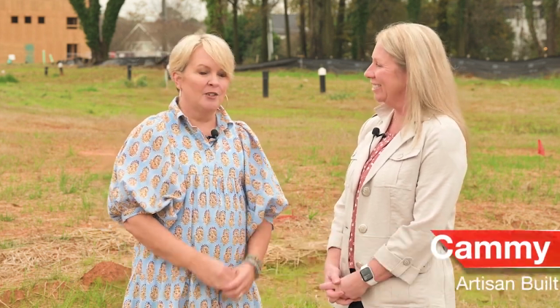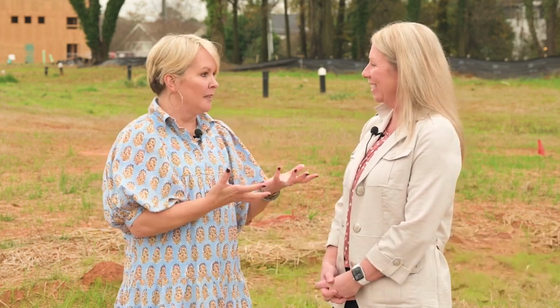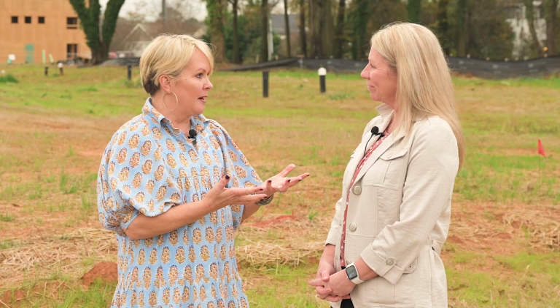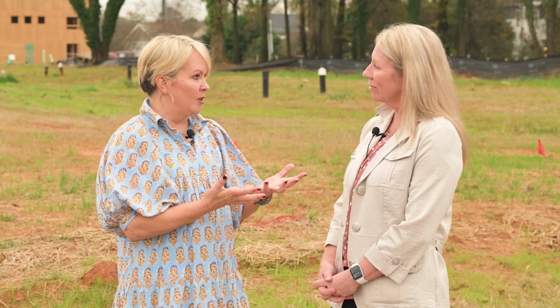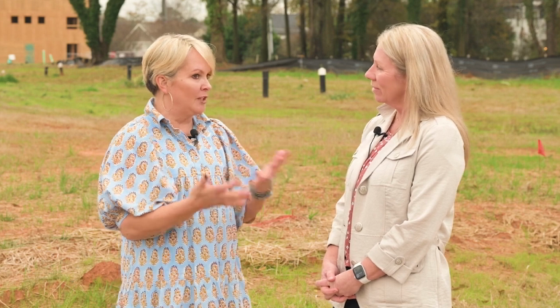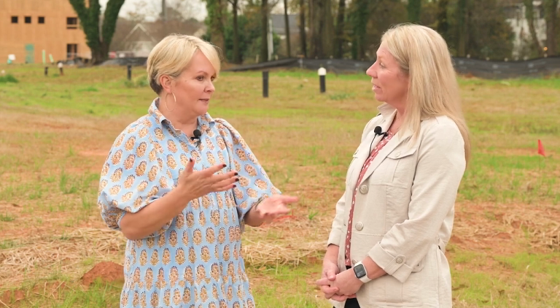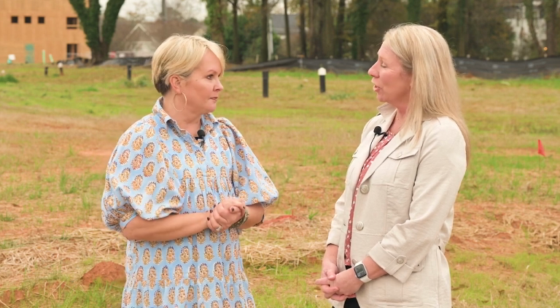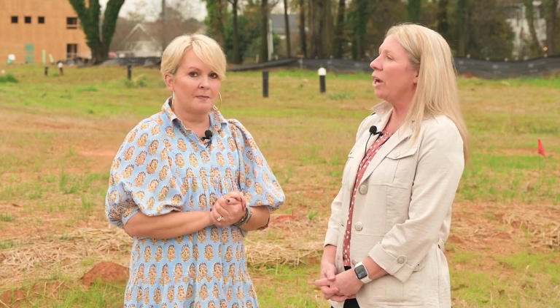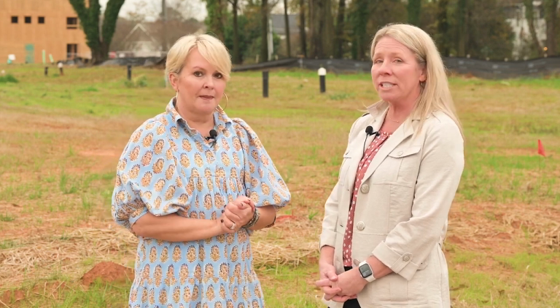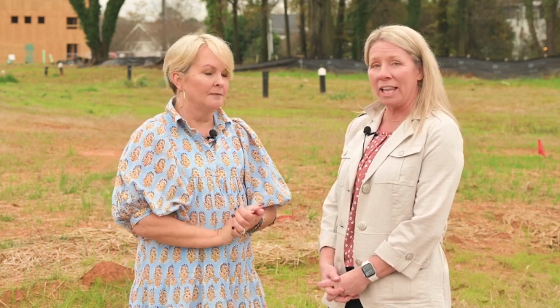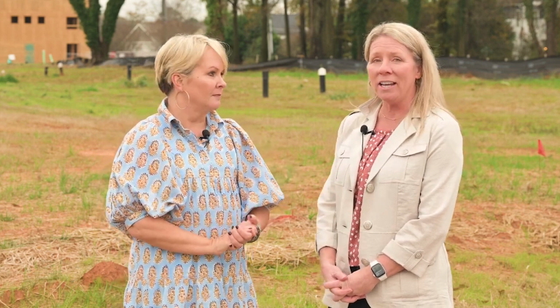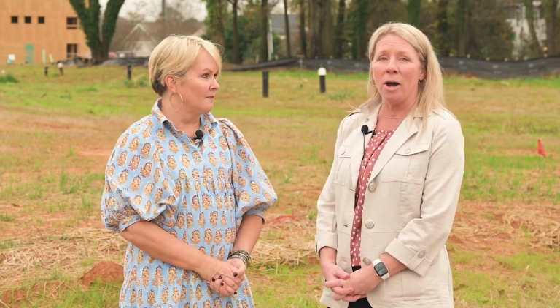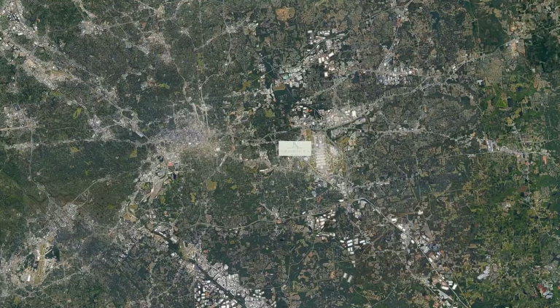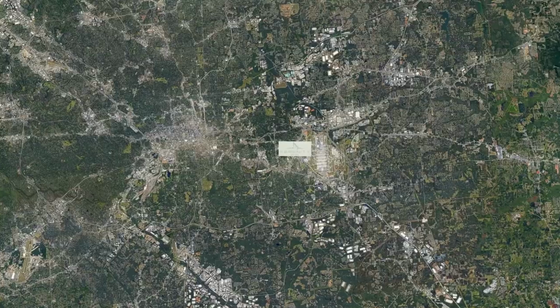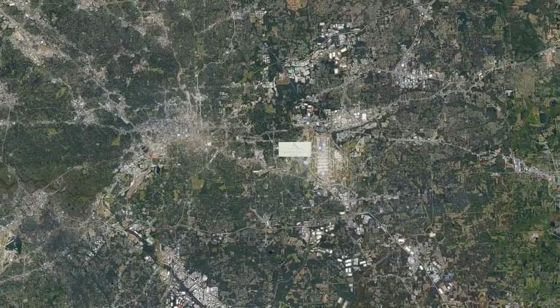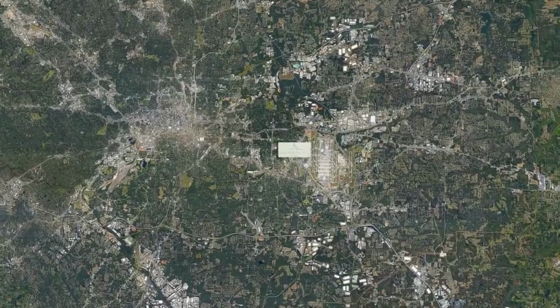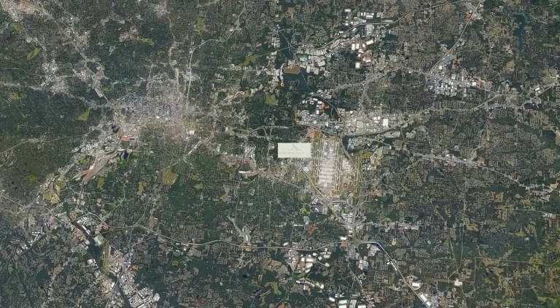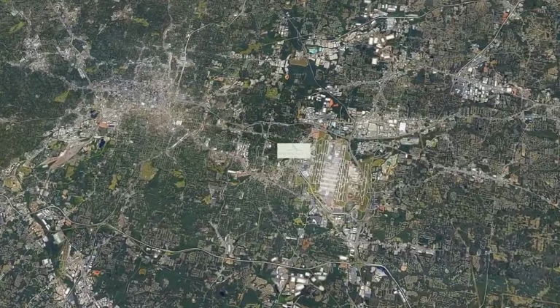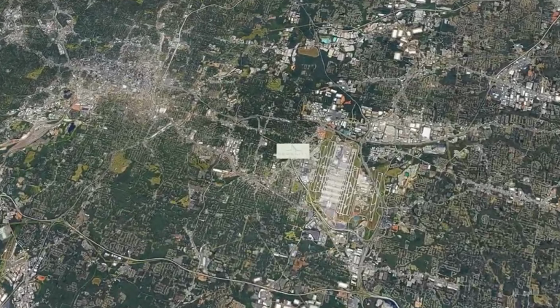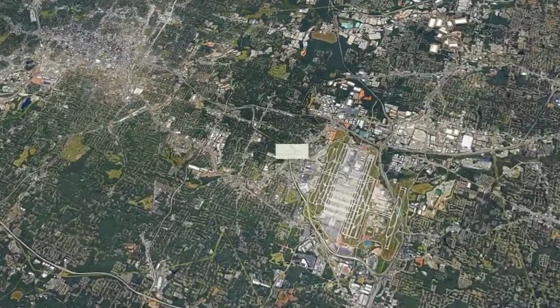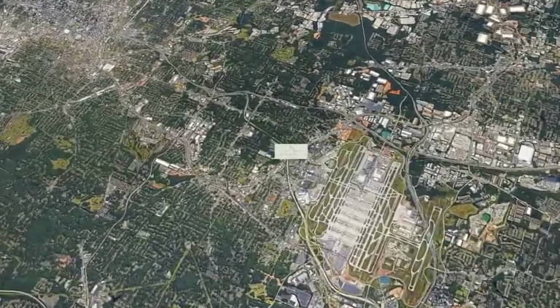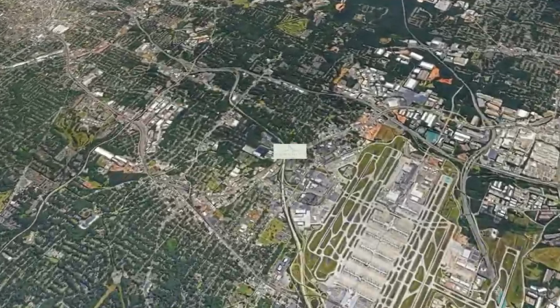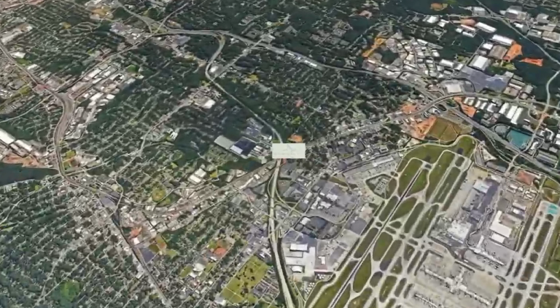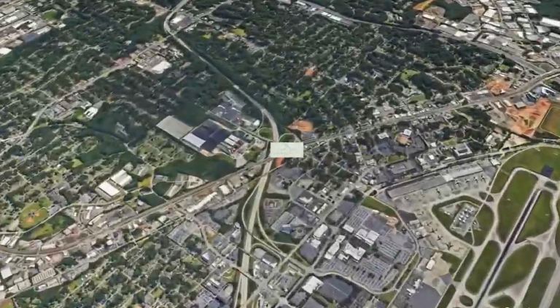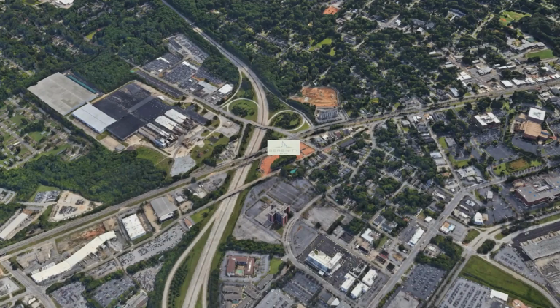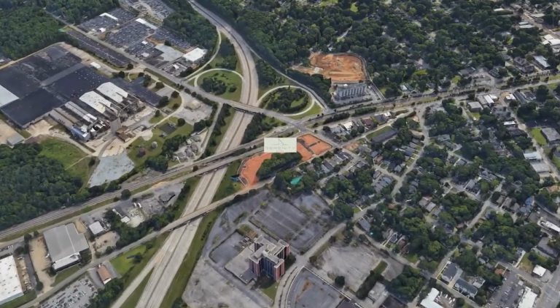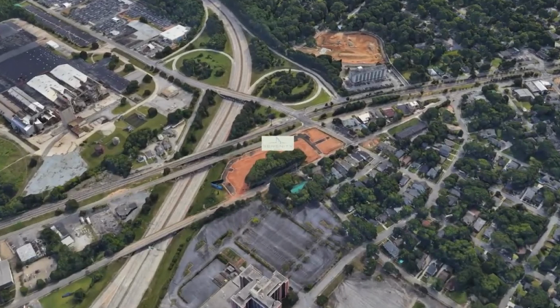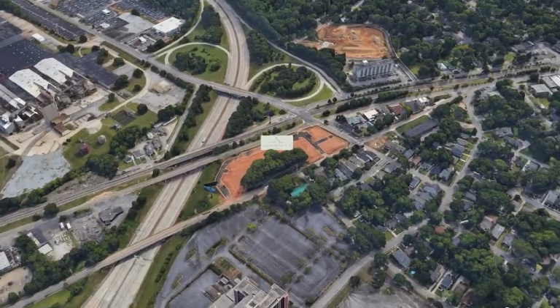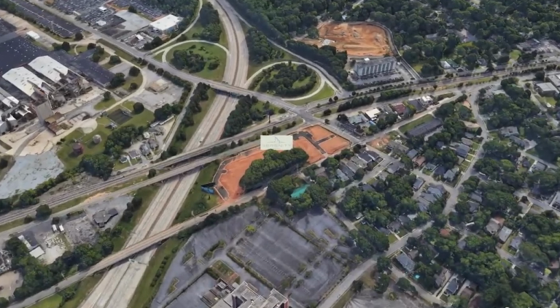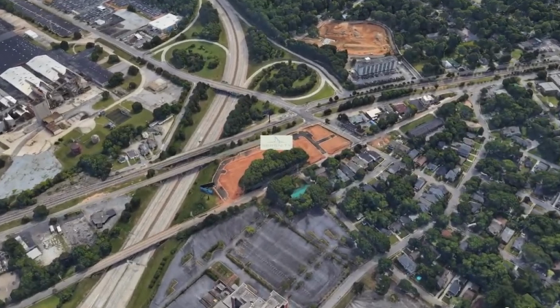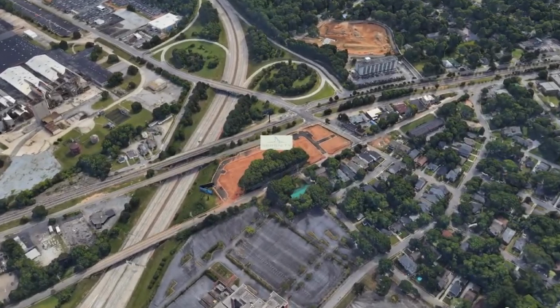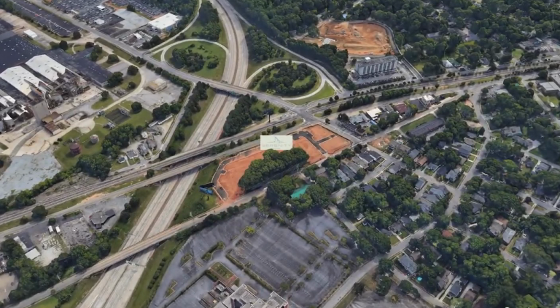So tell me a little bit about Hapeville — where are we located? We are just south of Atlanta, just north of the airport, right in the junction between 85 and 75, if you're coming south from Atlanta, in Hapeville, Georgia.